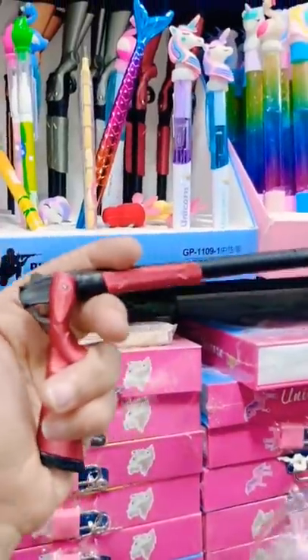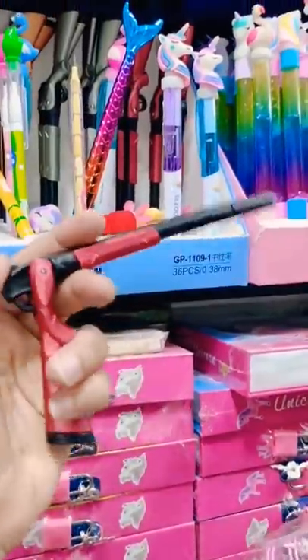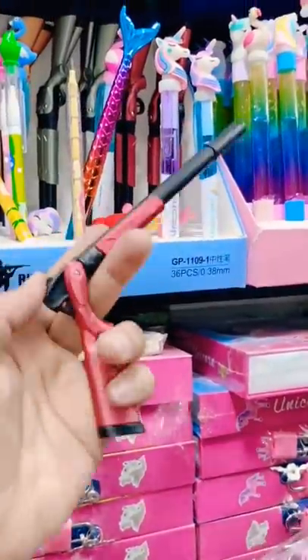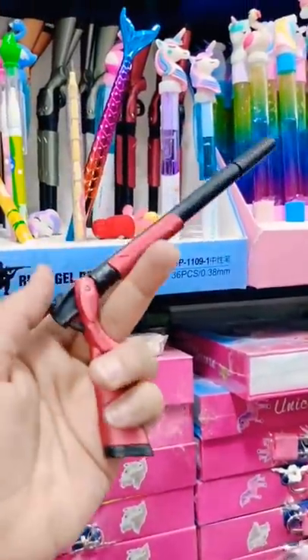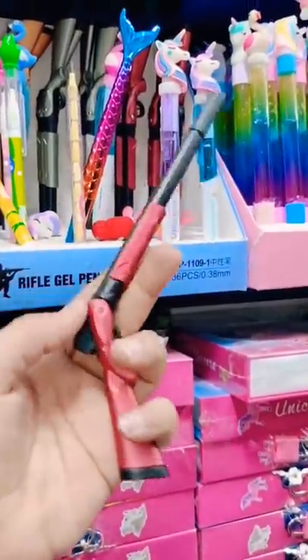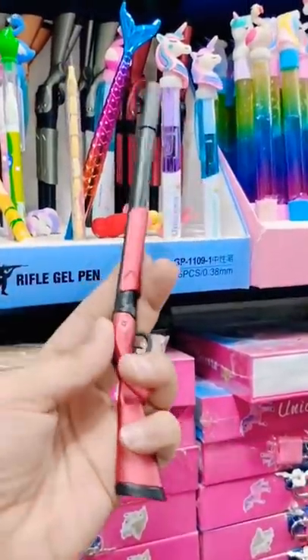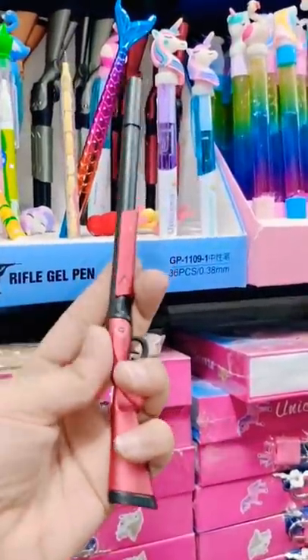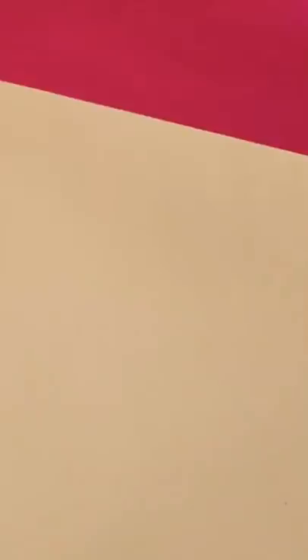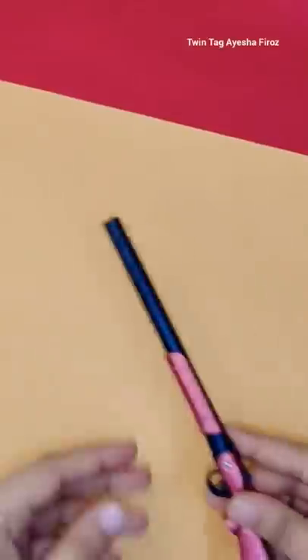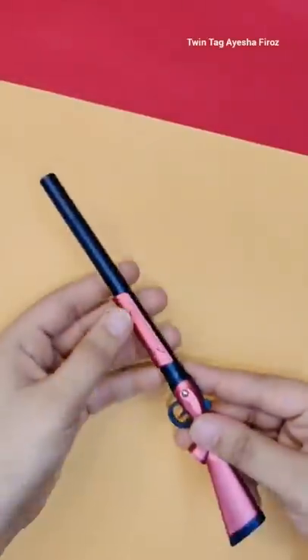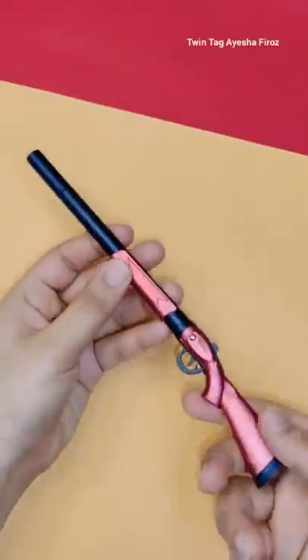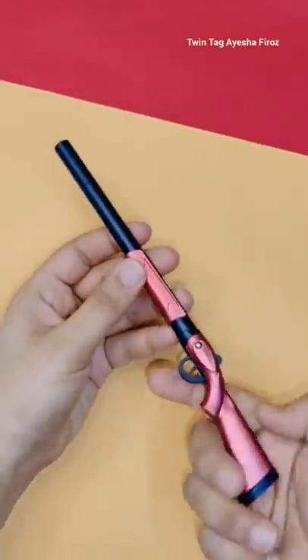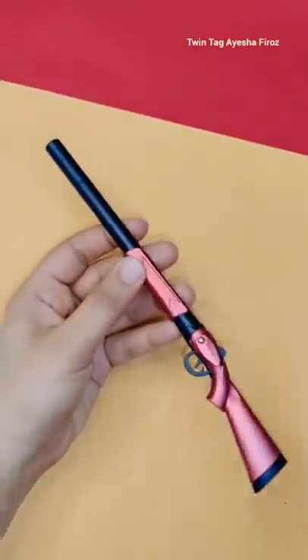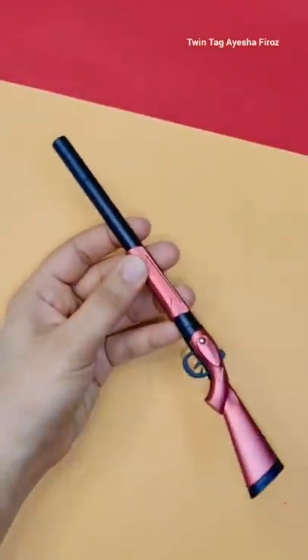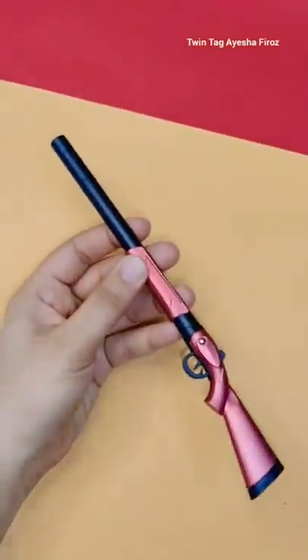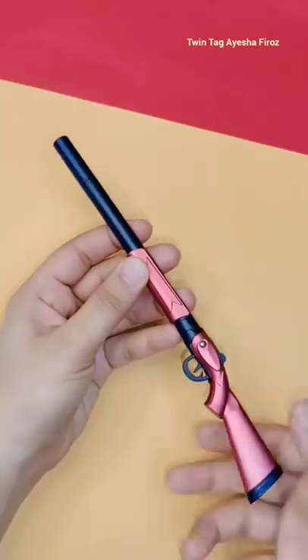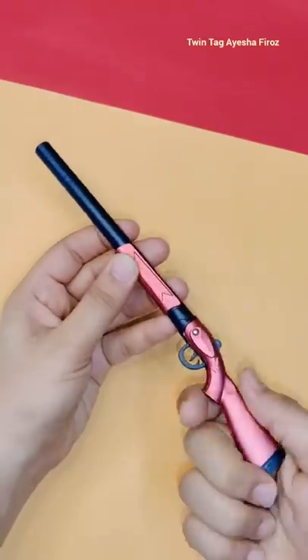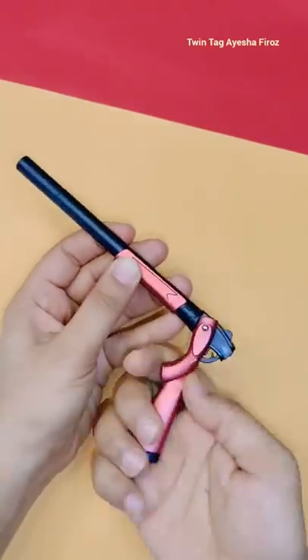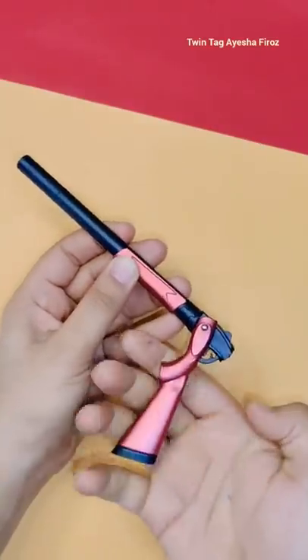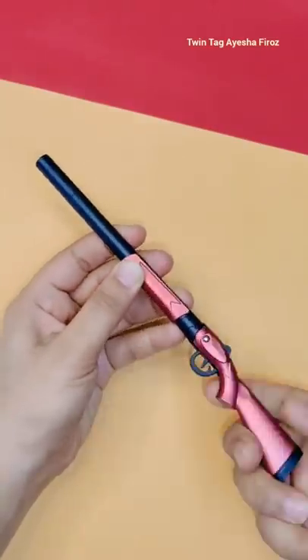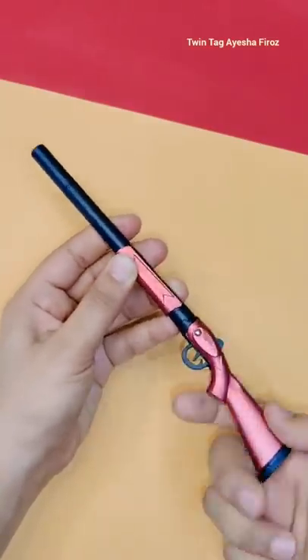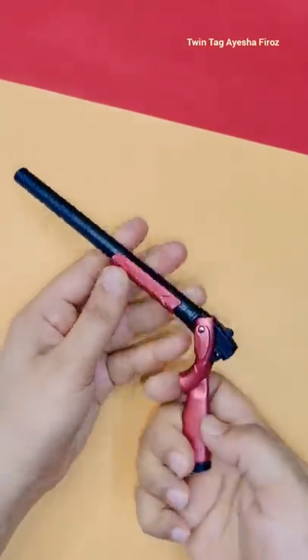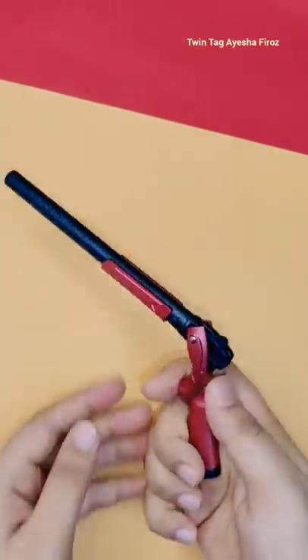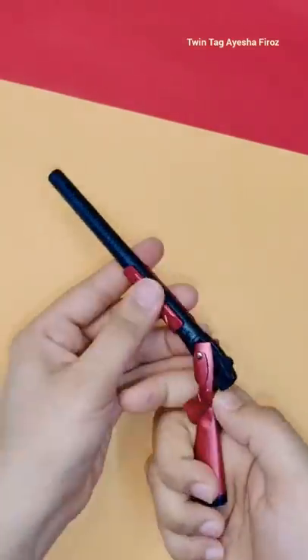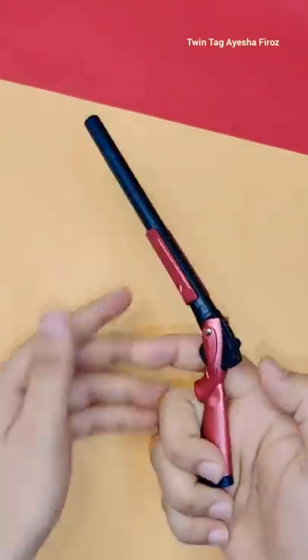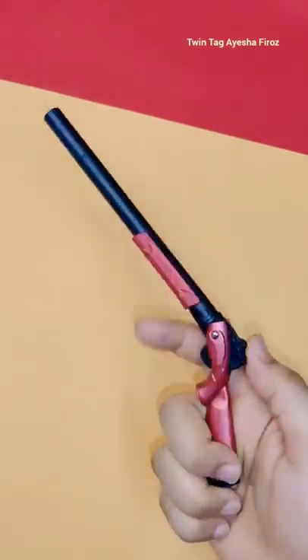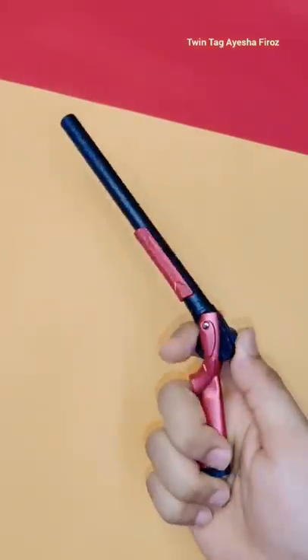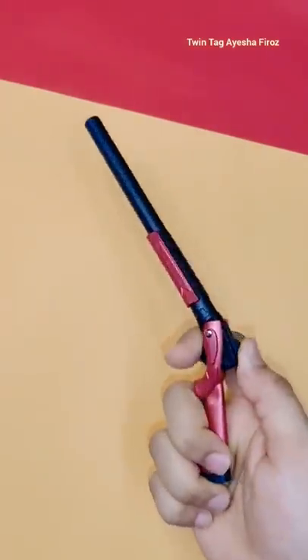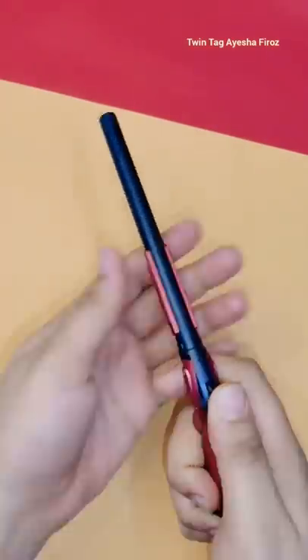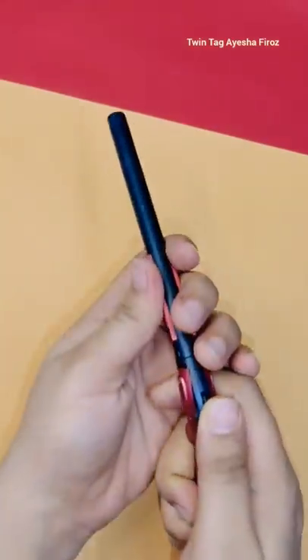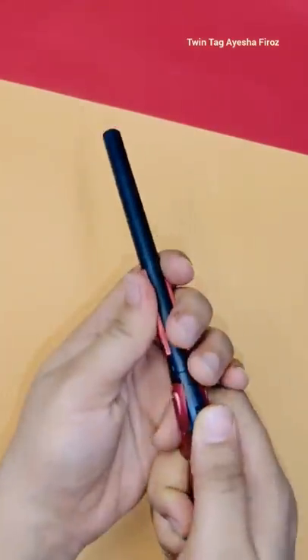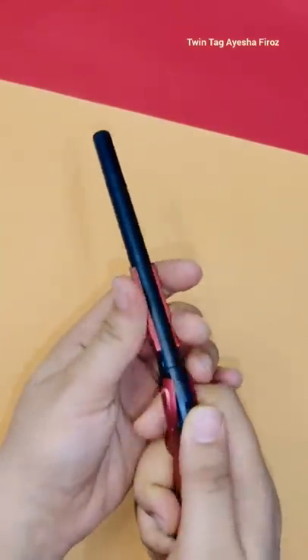Because I have a mermaid highlighter, so it will be a good match. Please comment down below. So guys, I have purchased the gun pen, so let's see how it works.